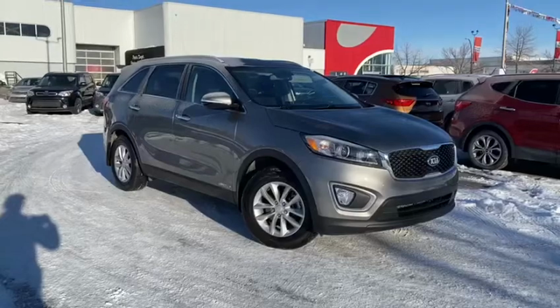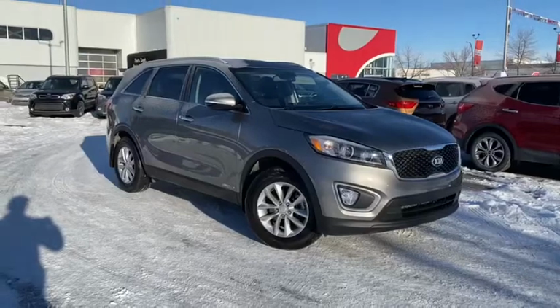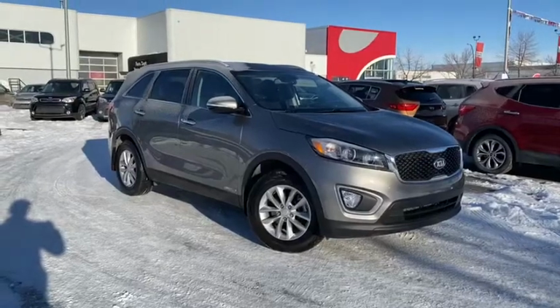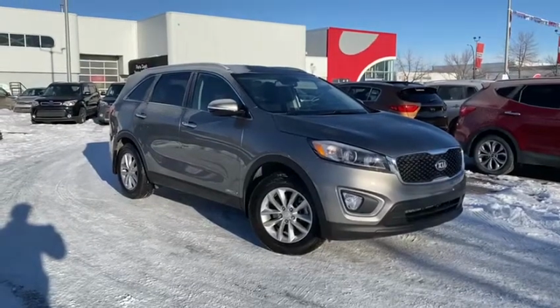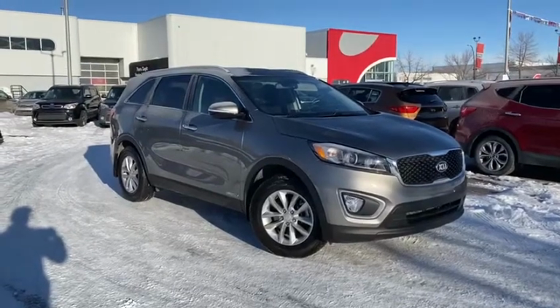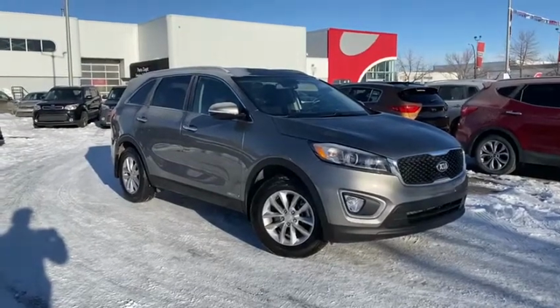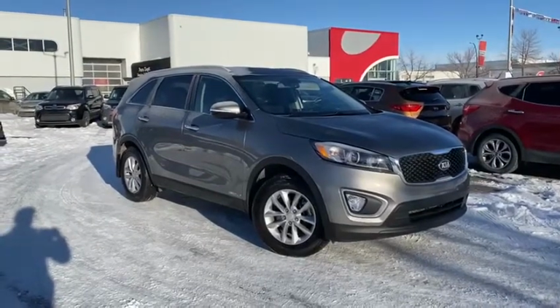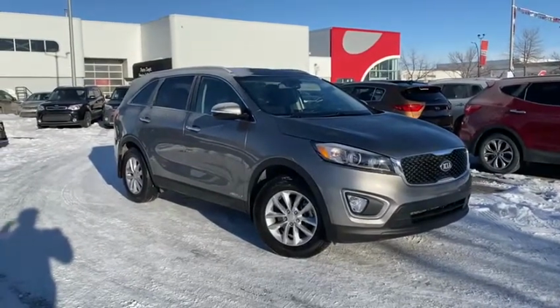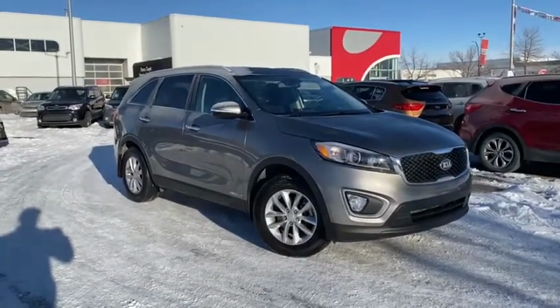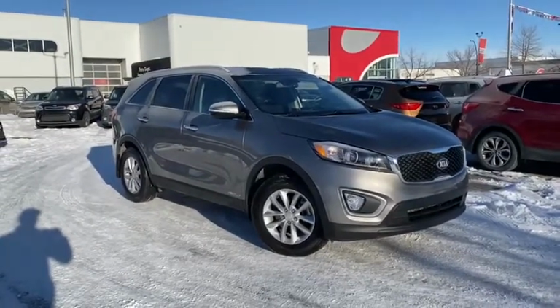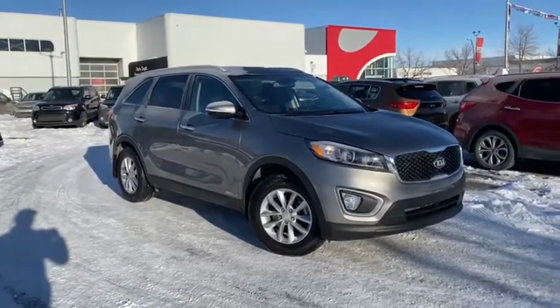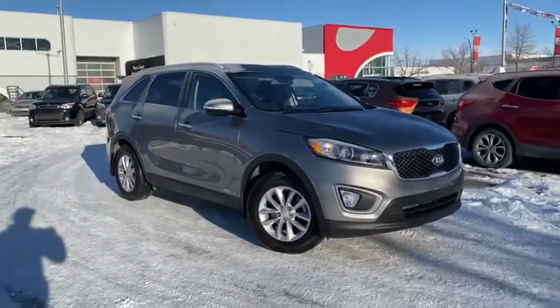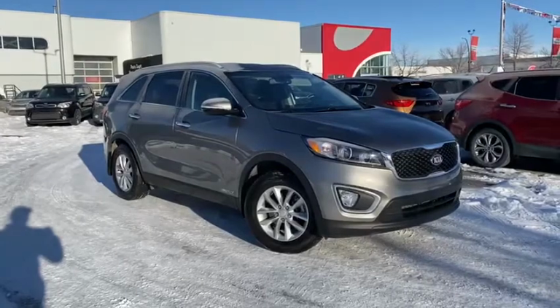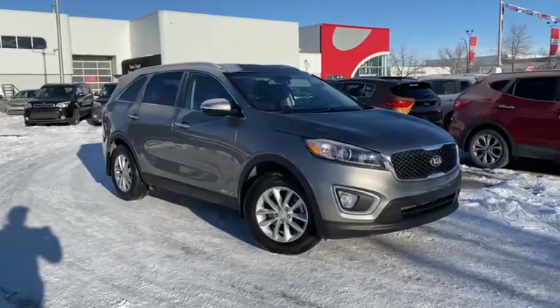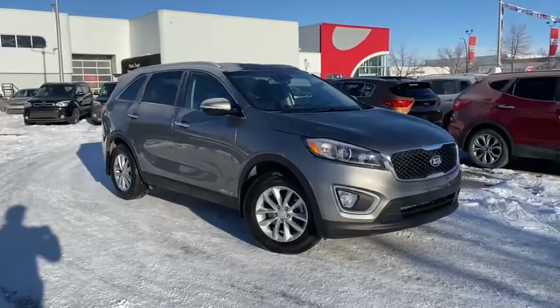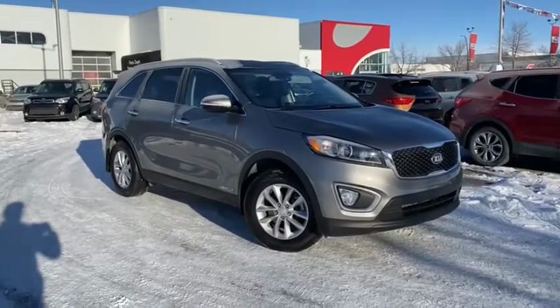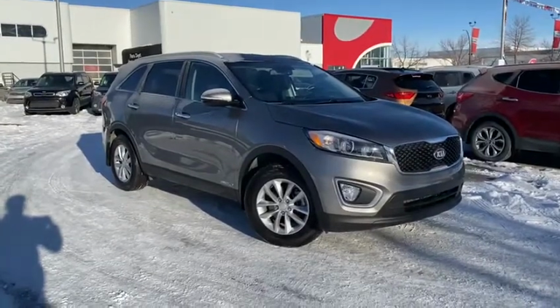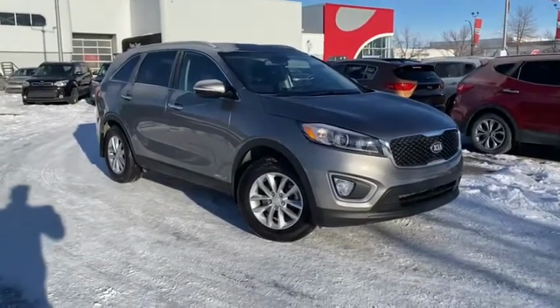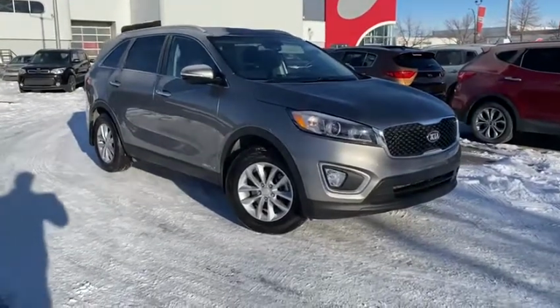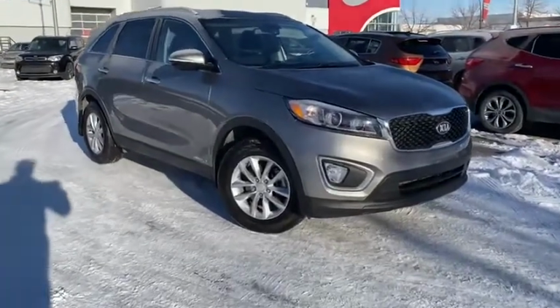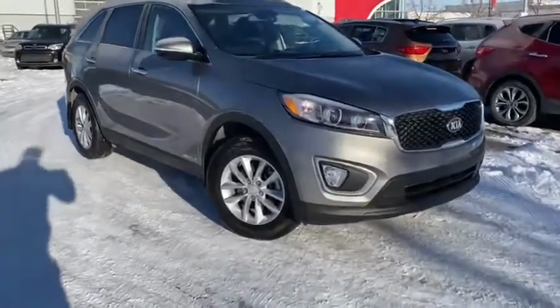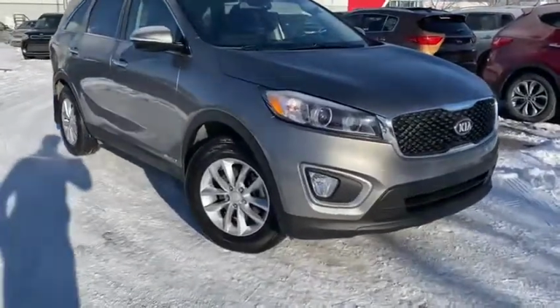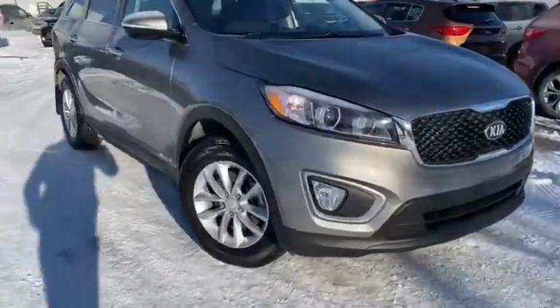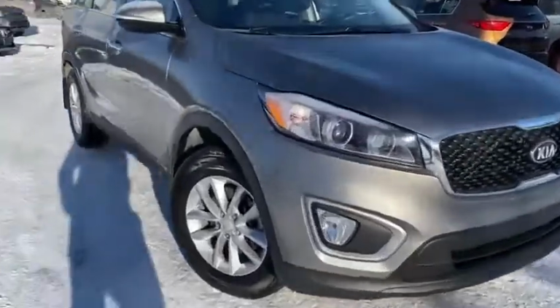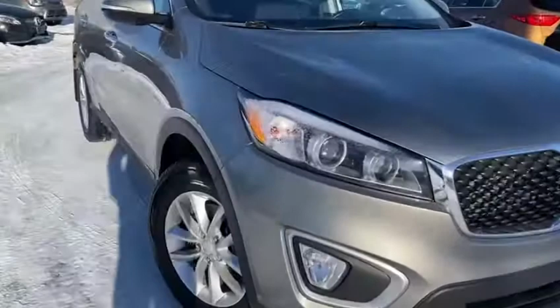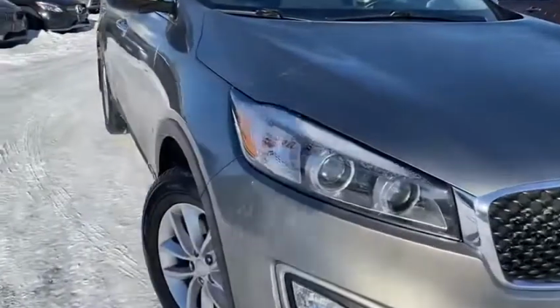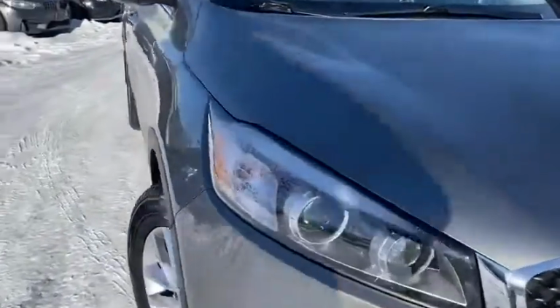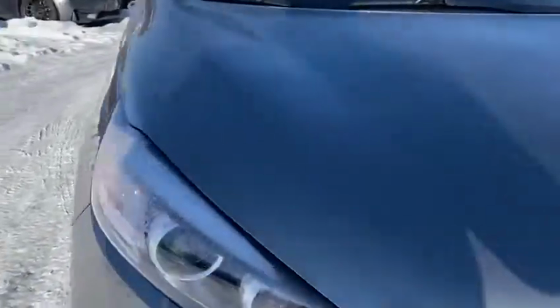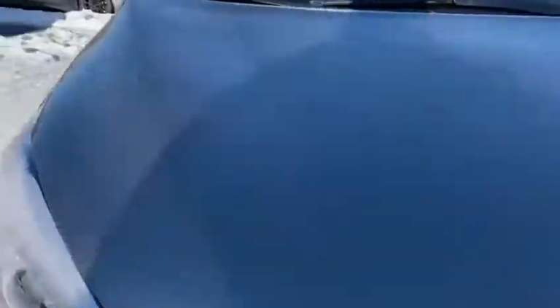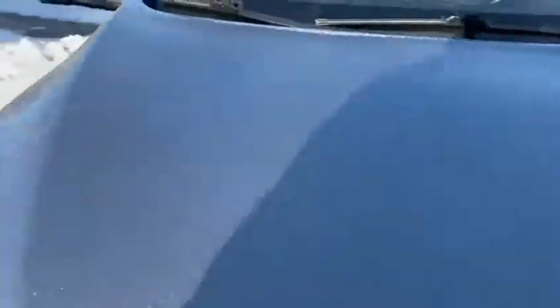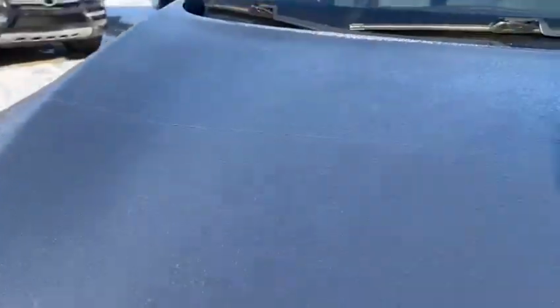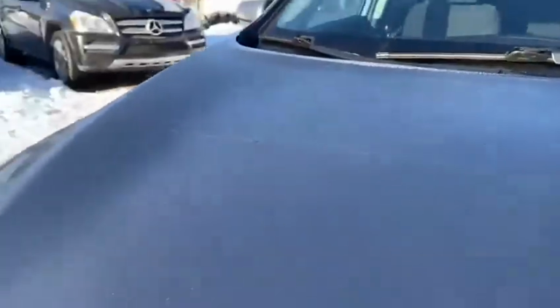Hey everyone, Philip here from Straight Line Kia. Today I'll be presenting our 2018 Kia Sorento LX-V6, presented in the titanium colorway. It is absolutely gorgeous inside and out.